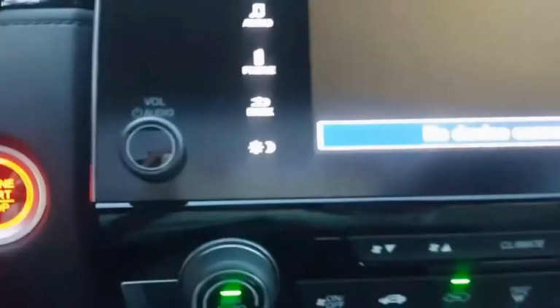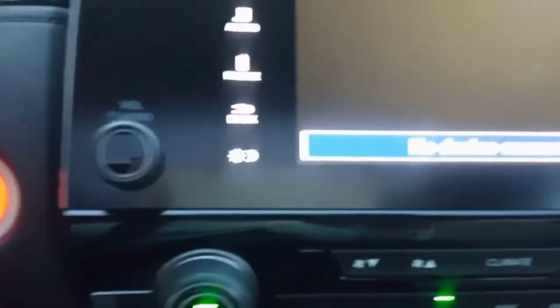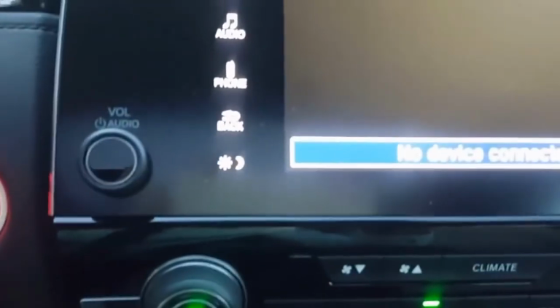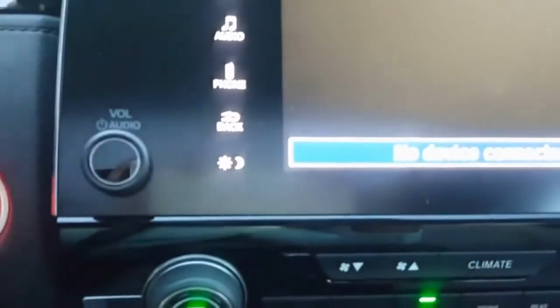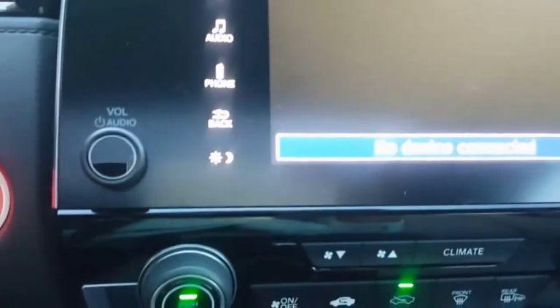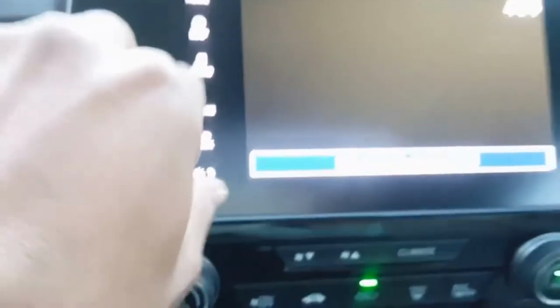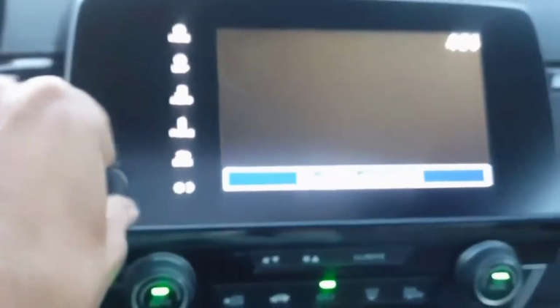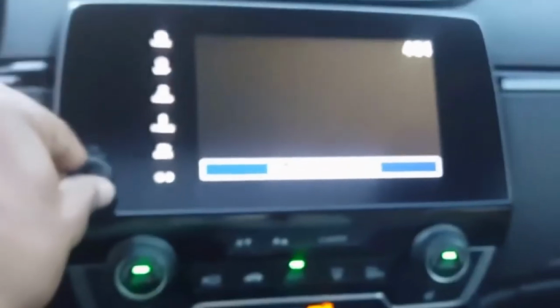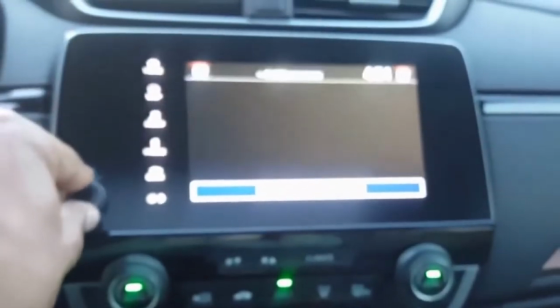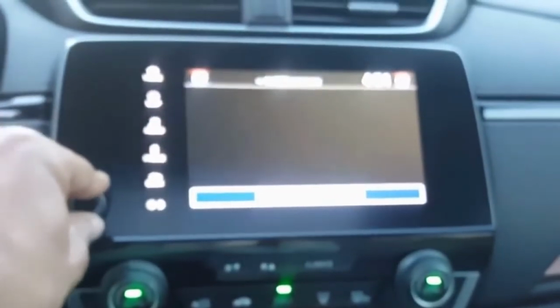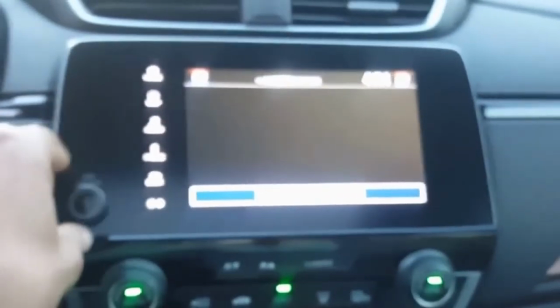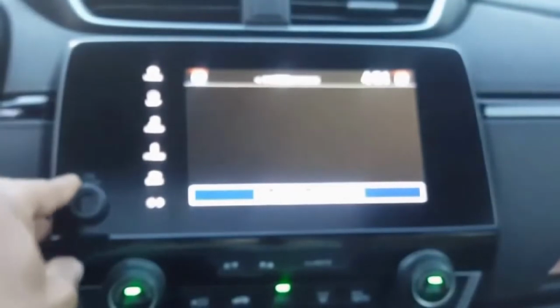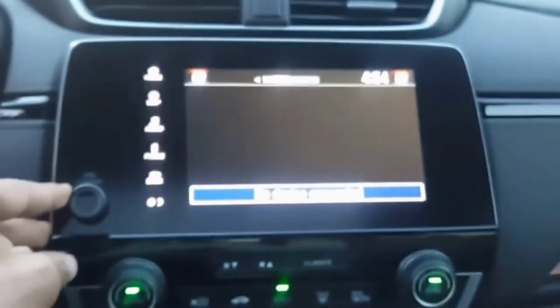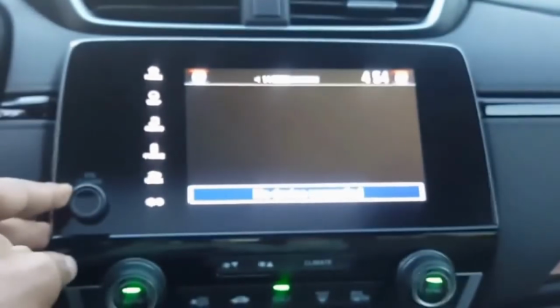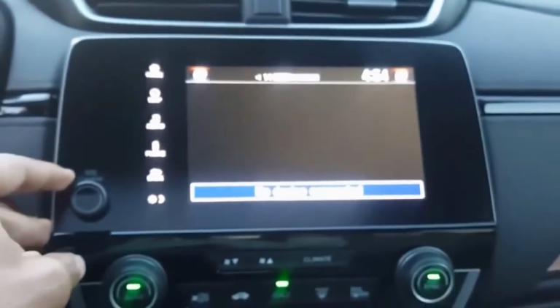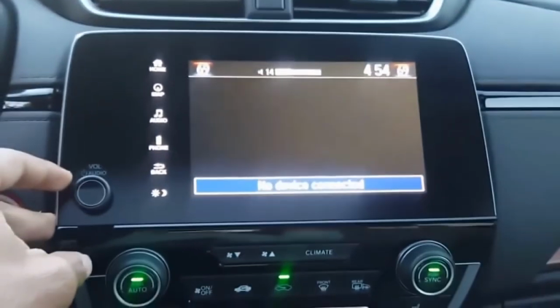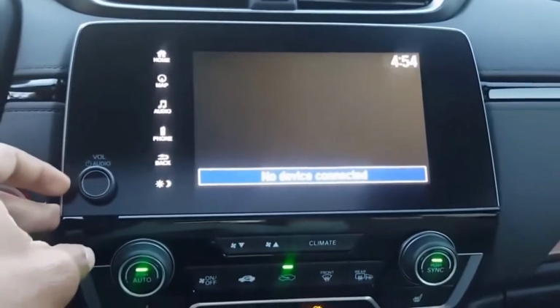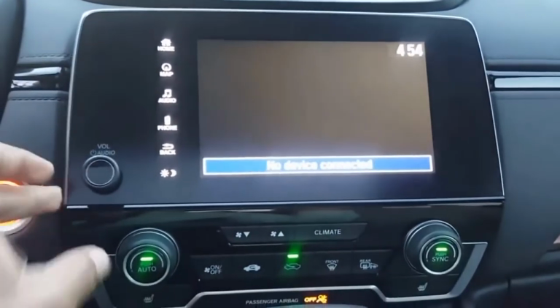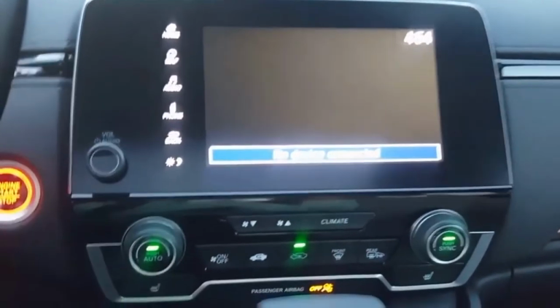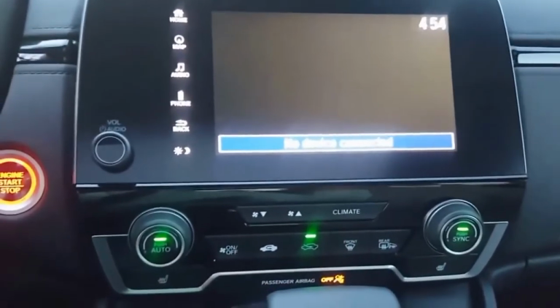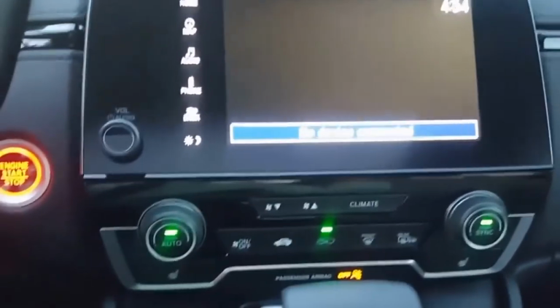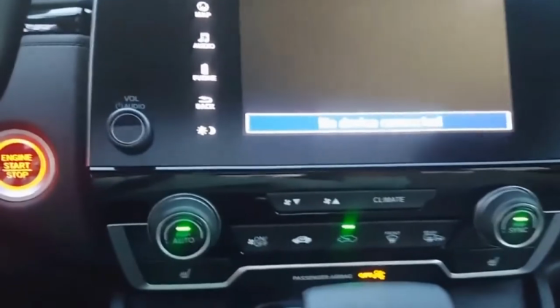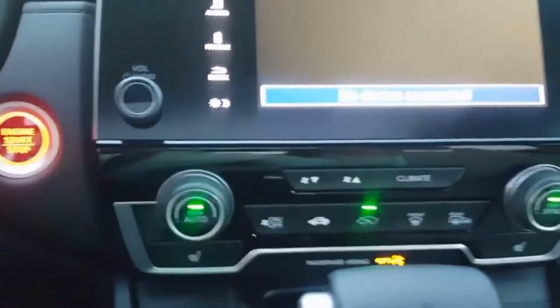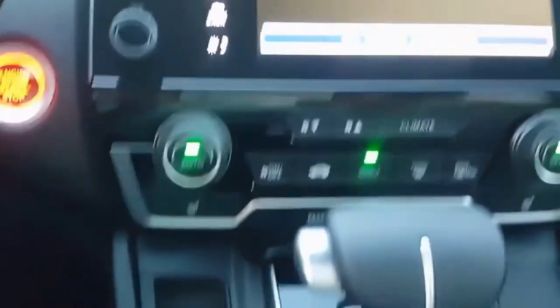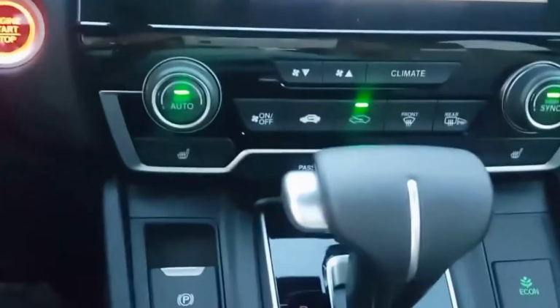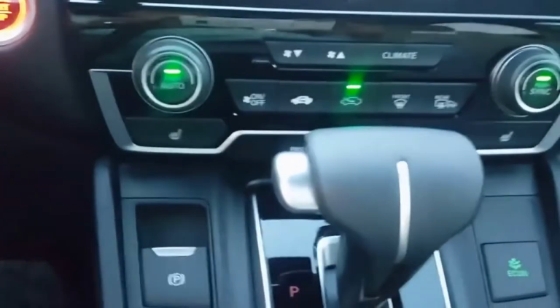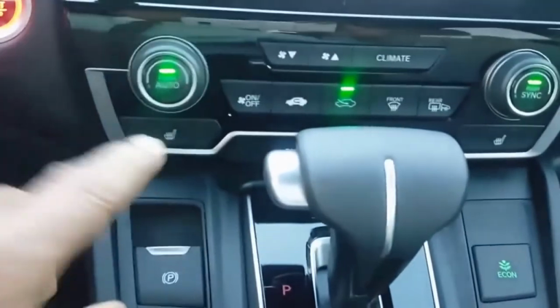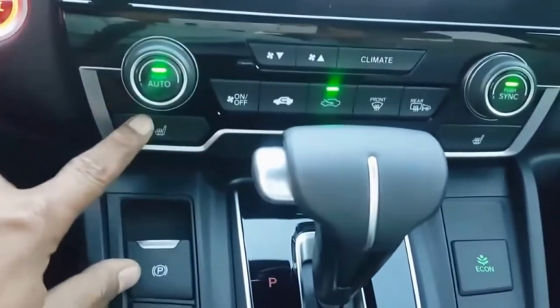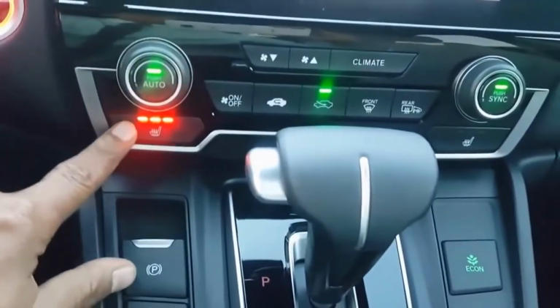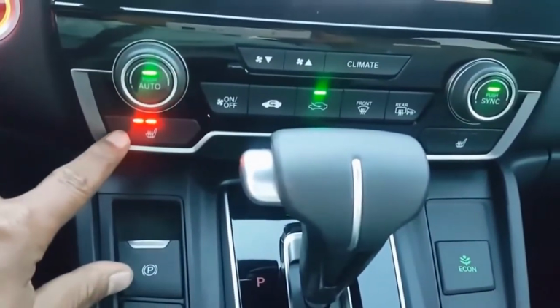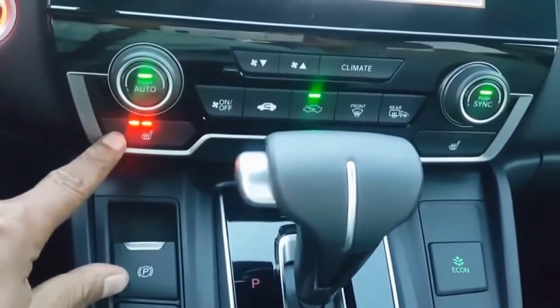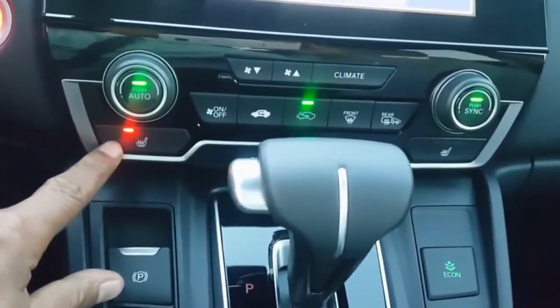They also added the volume button back, which was a huge success. Nobody really liked the touch panel for that — it got kind of annoying. This one of course has your heated seats: high, medium, low.